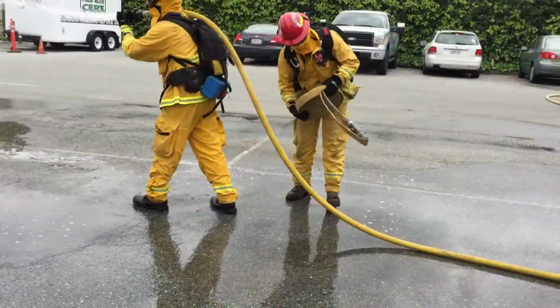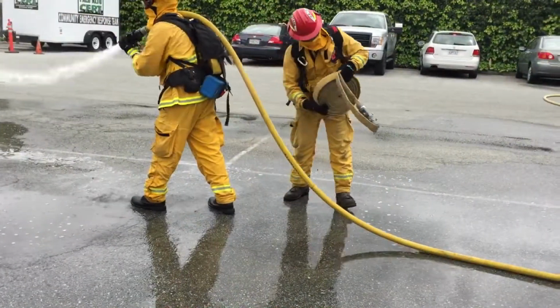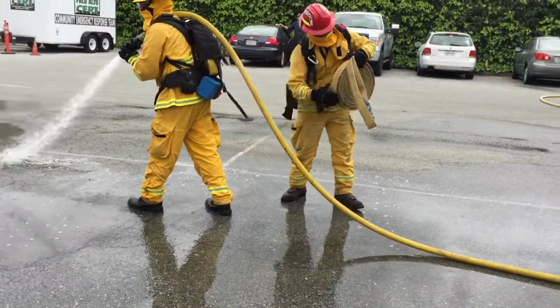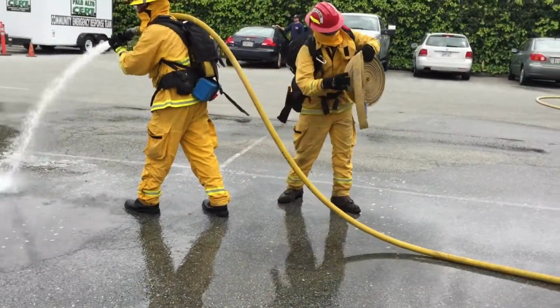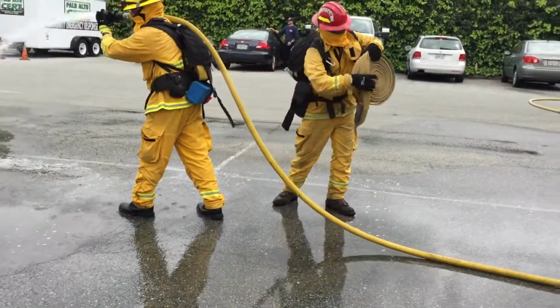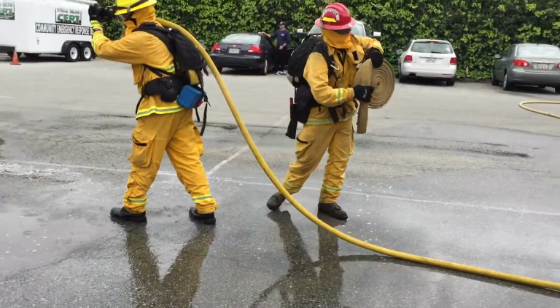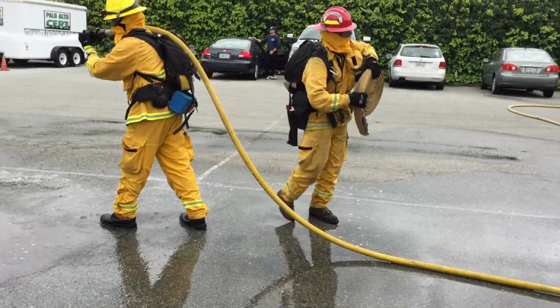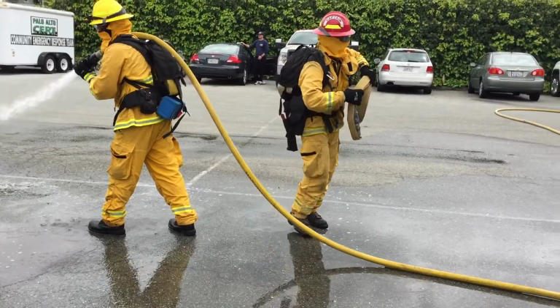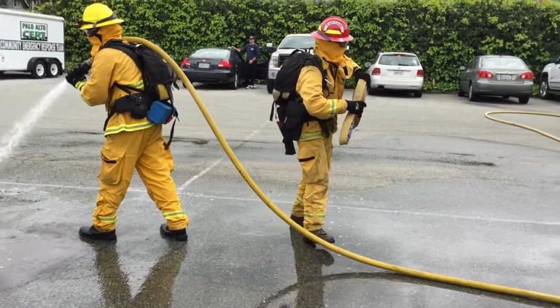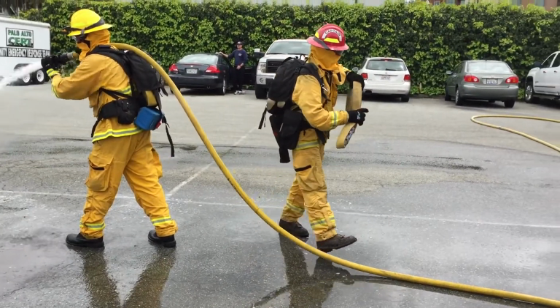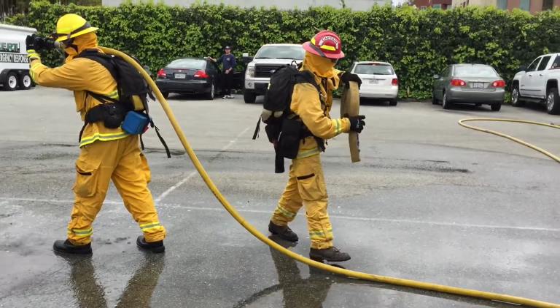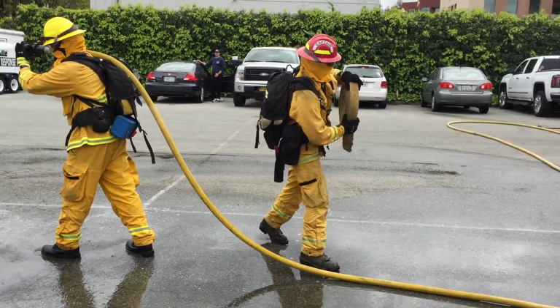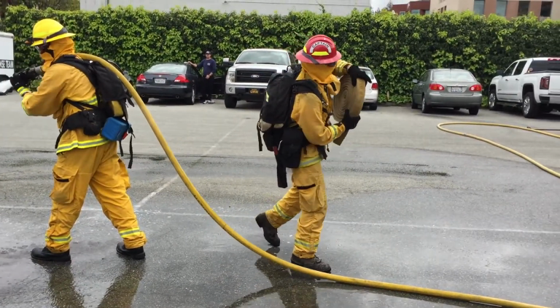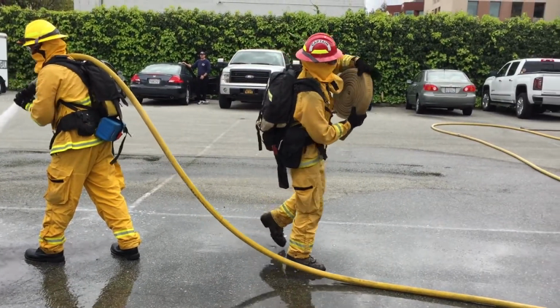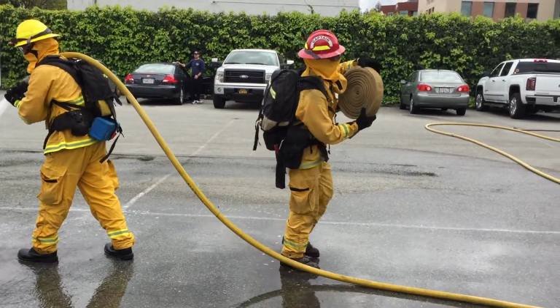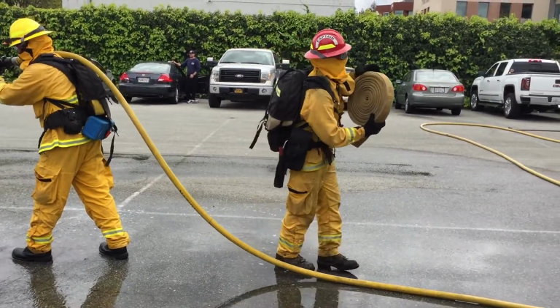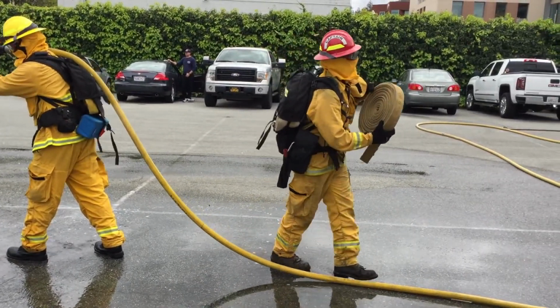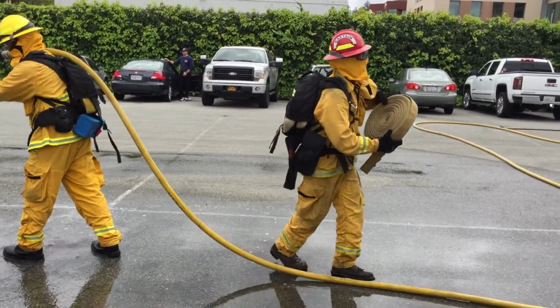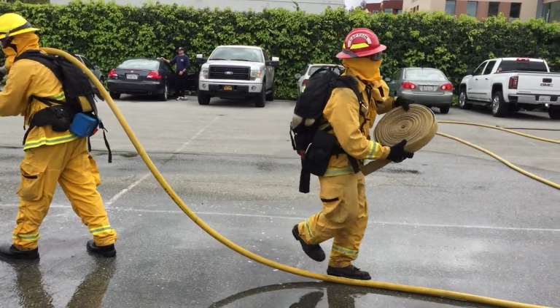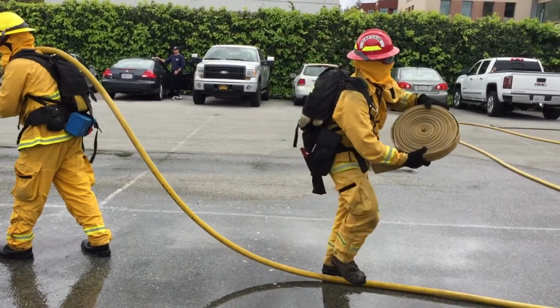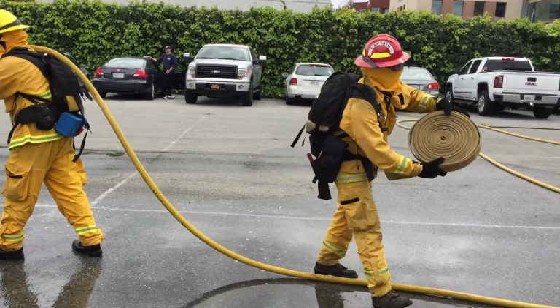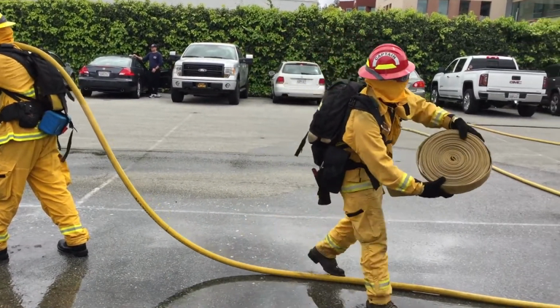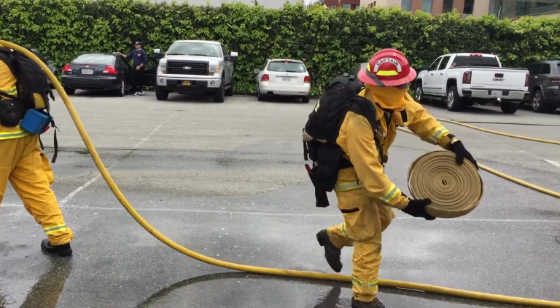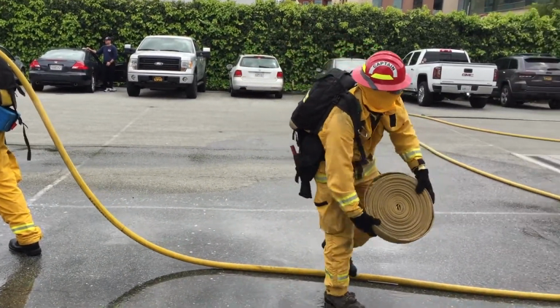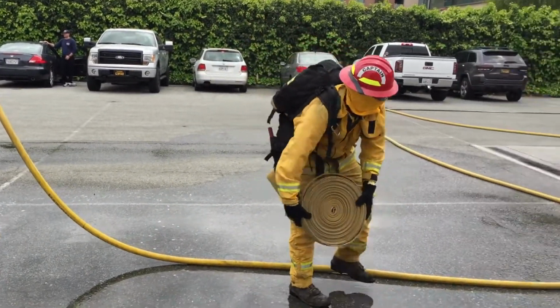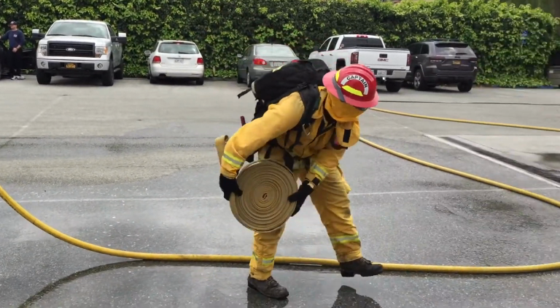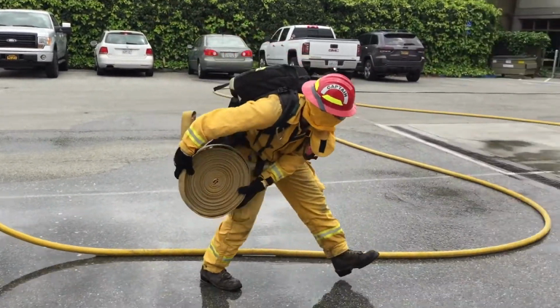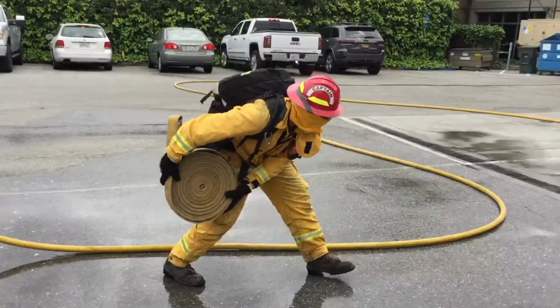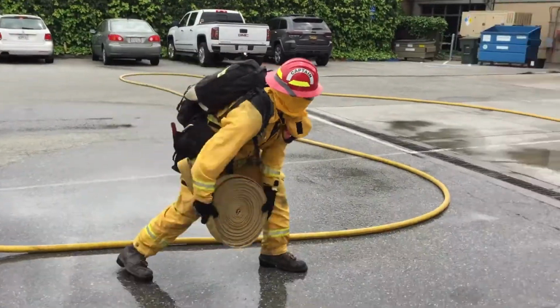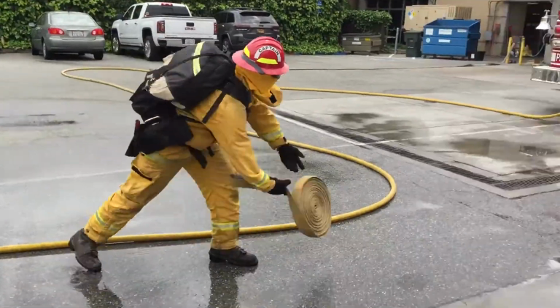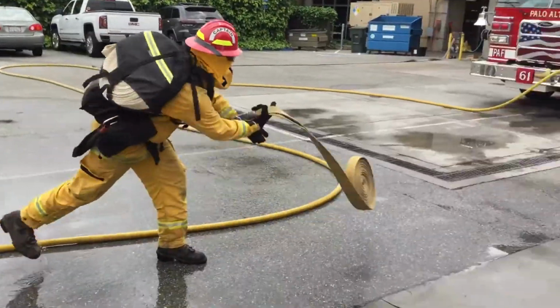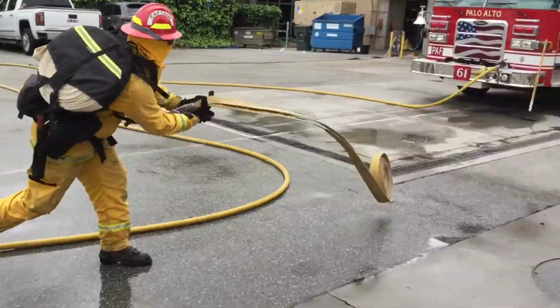The backup firefighter will deploy the hose, then yell out "clamping," and then clamp the line. Clamping should take place near where the hose meets the ground.